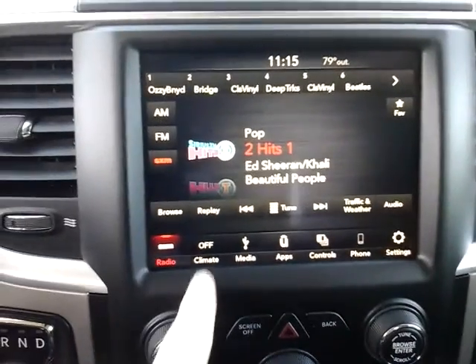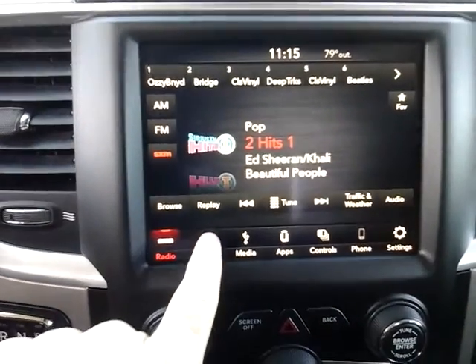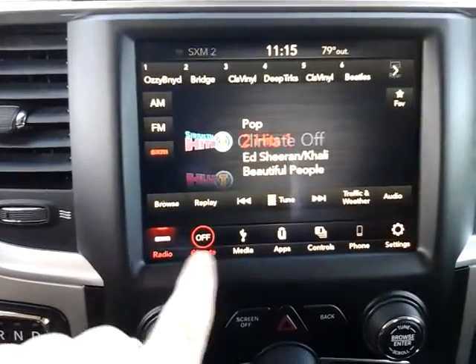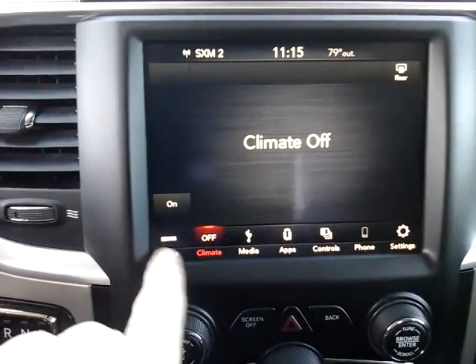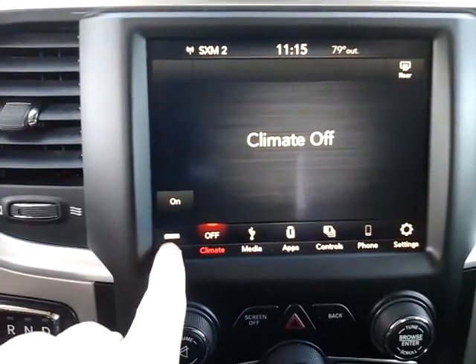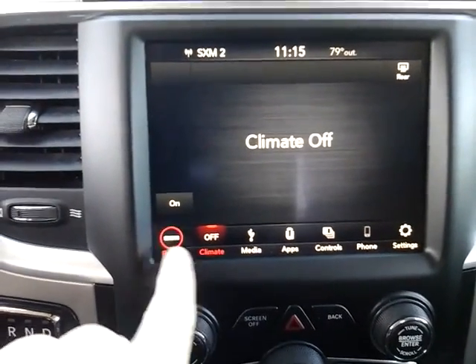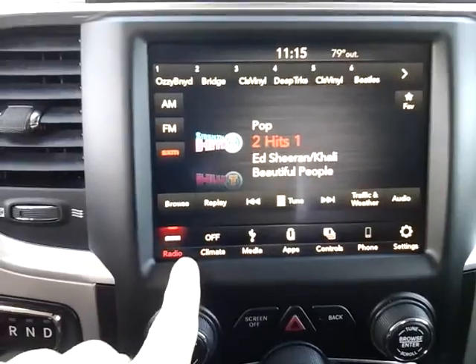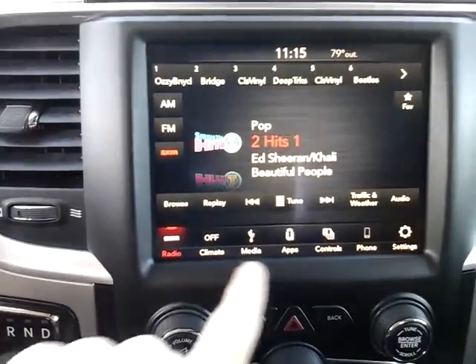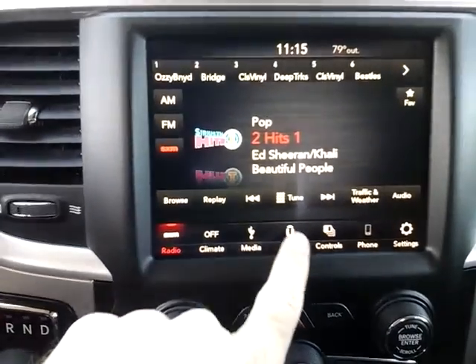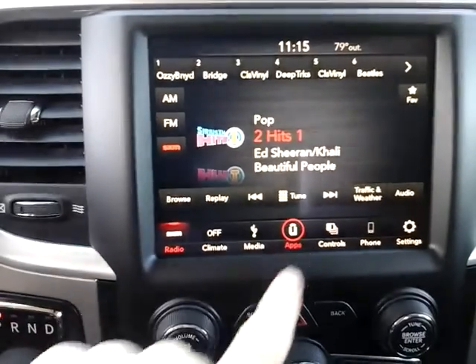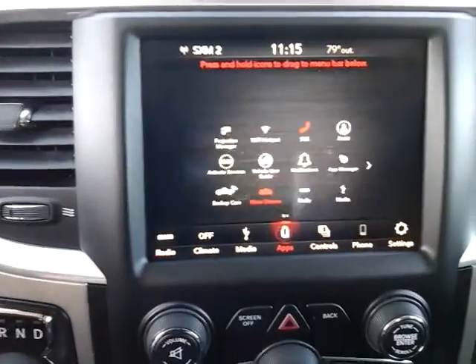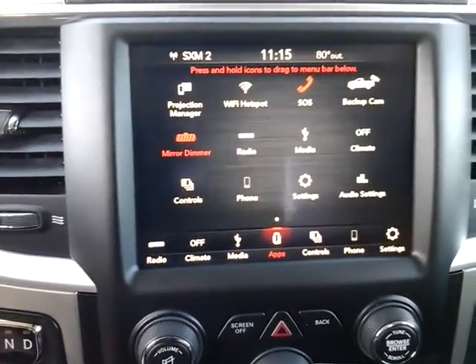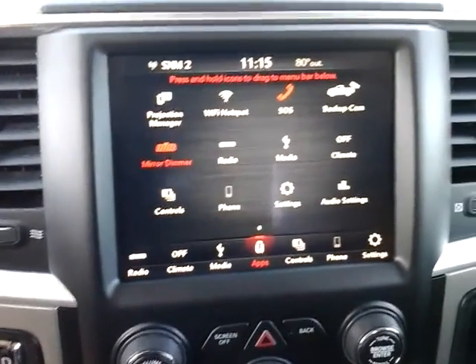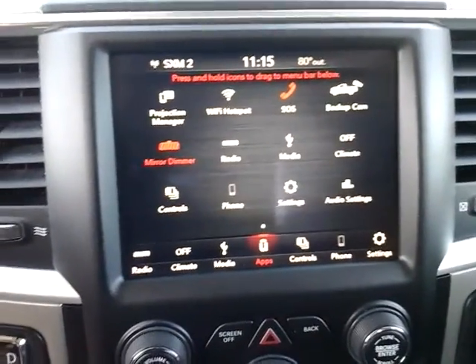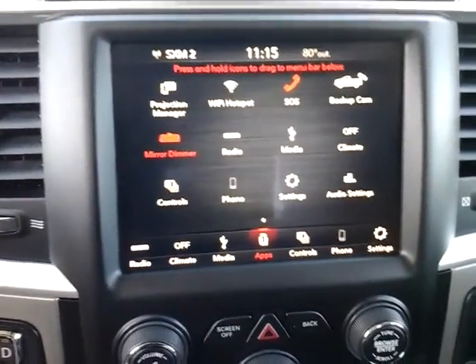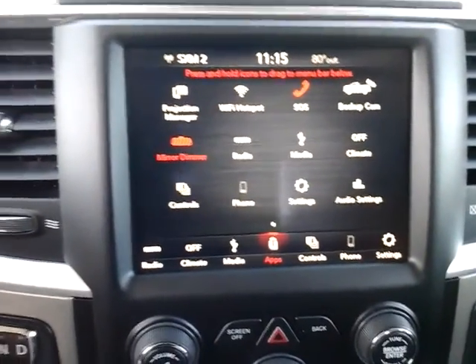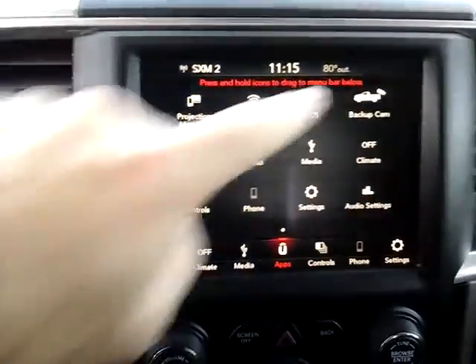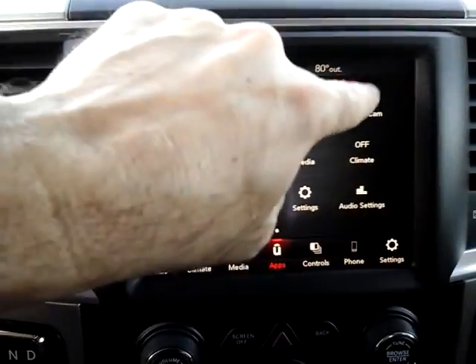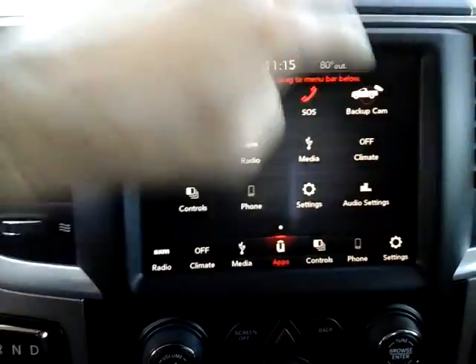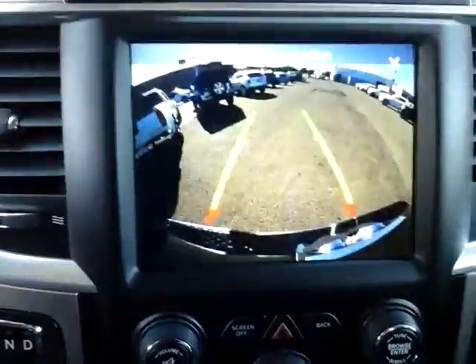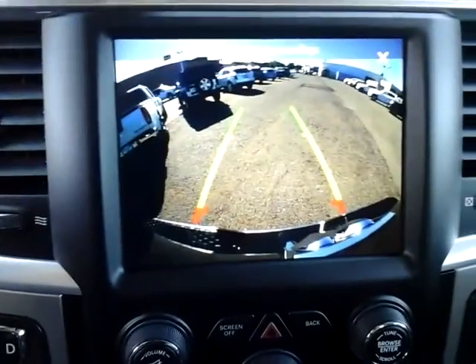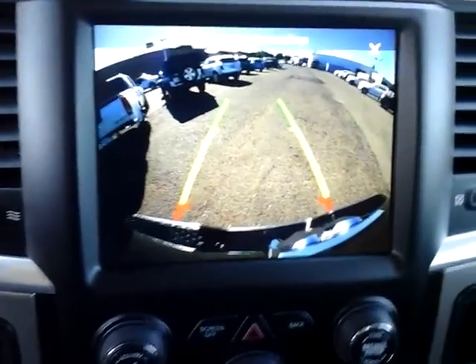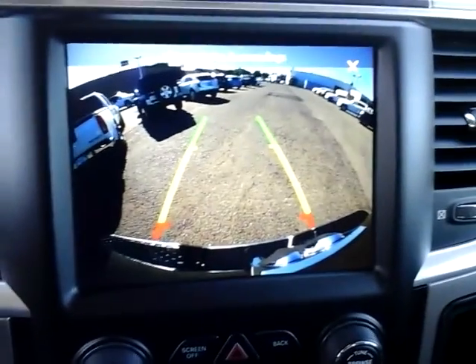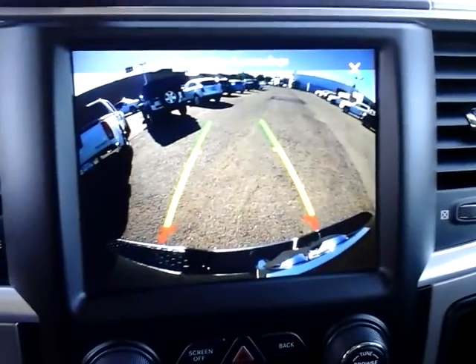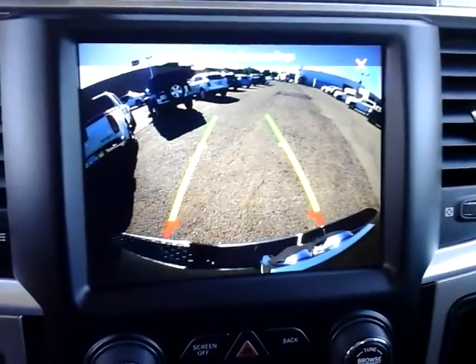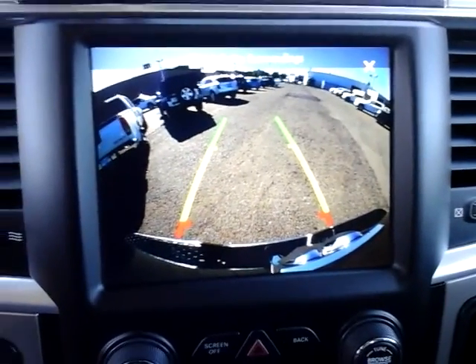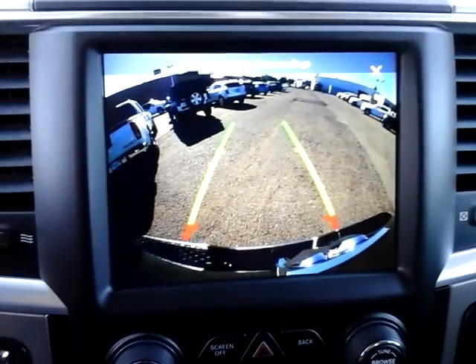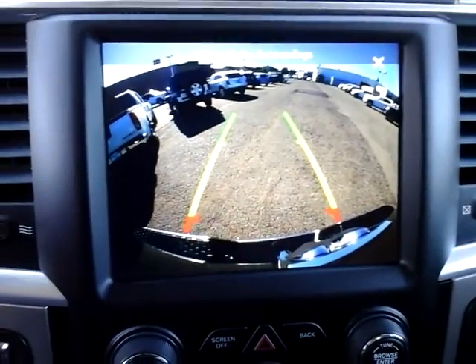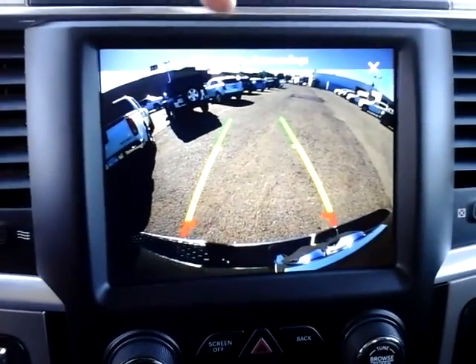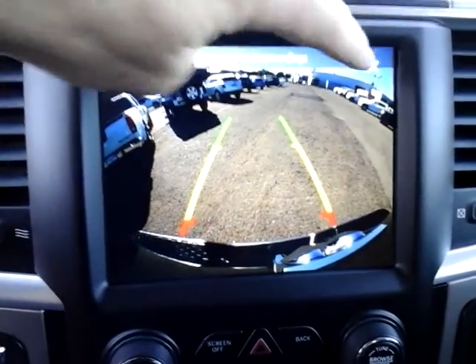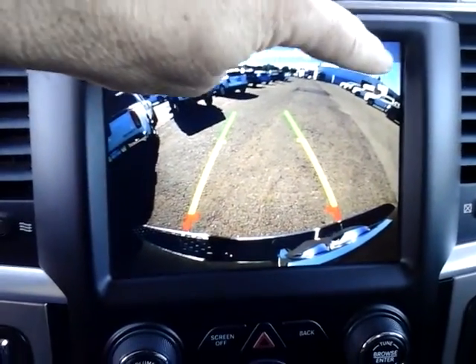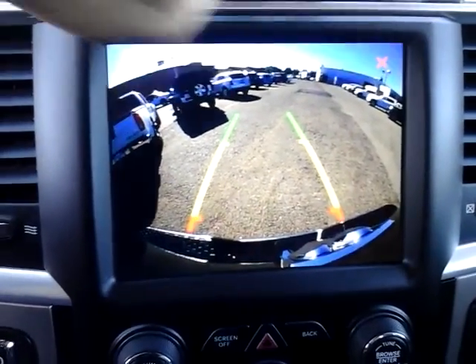Your climate controls and everything are accessible through the screen. Your backup camera — if you want, you can turn it on. It's a nice big color screen, even with grid lines, so it's a good feature.